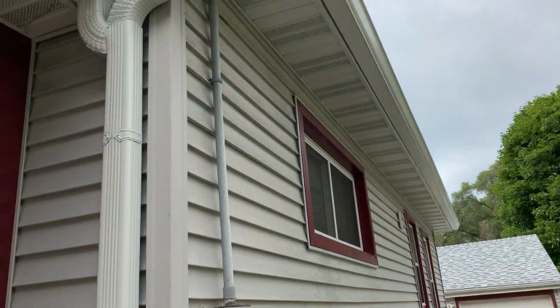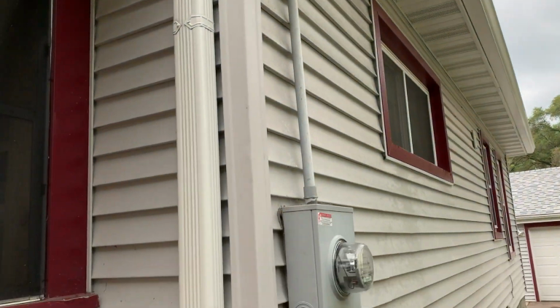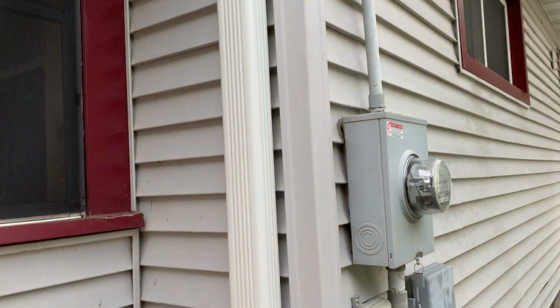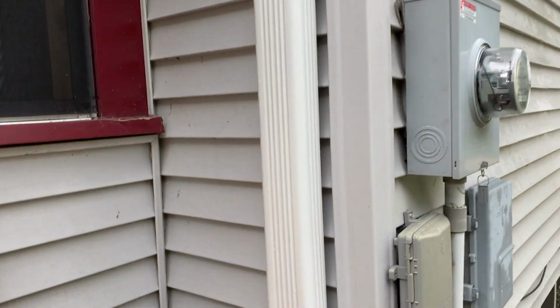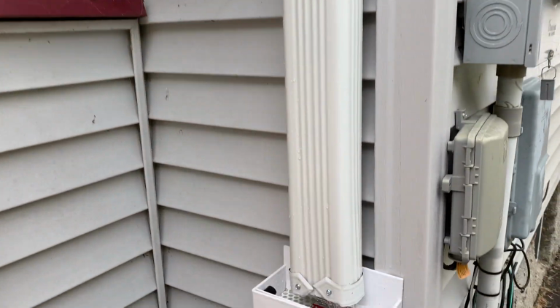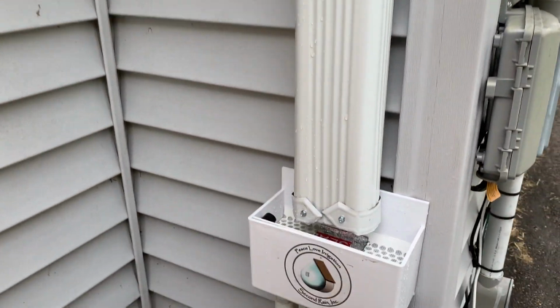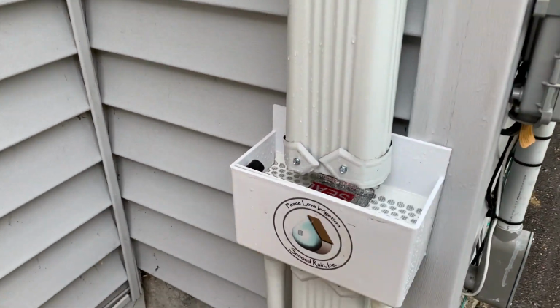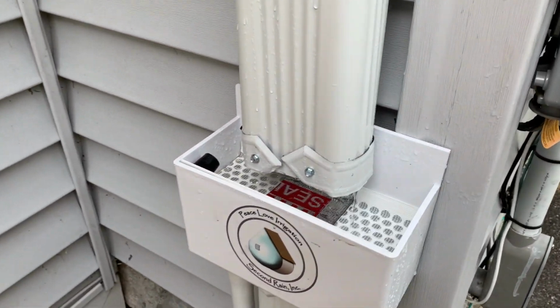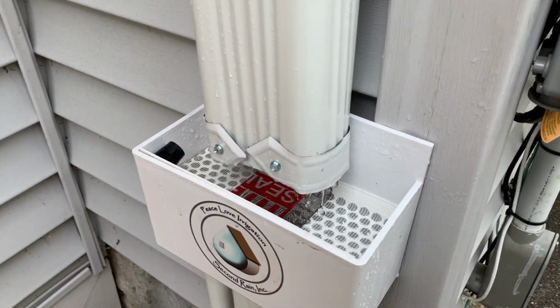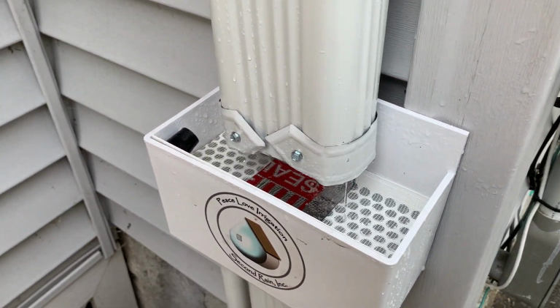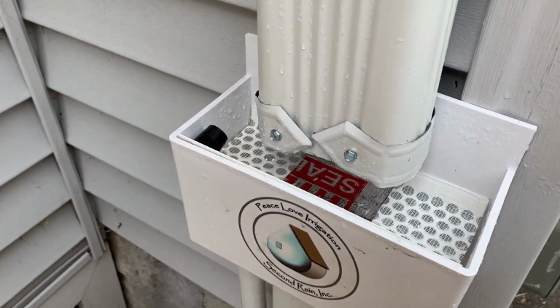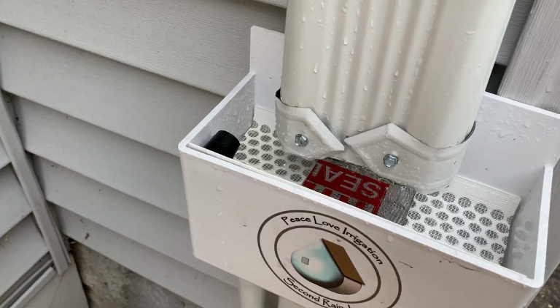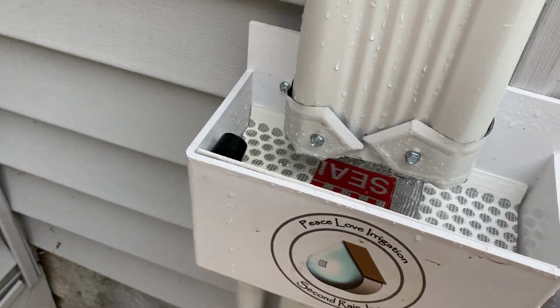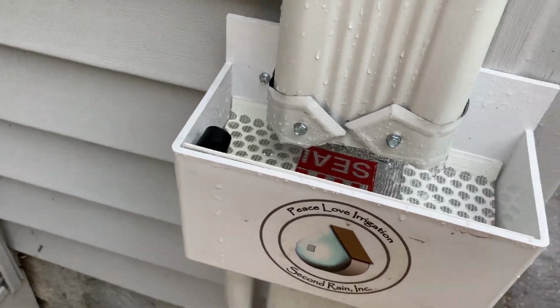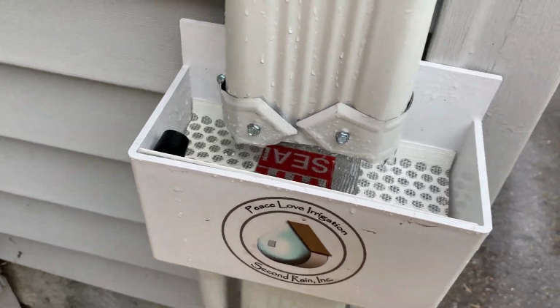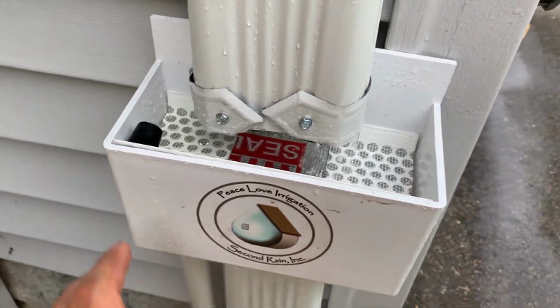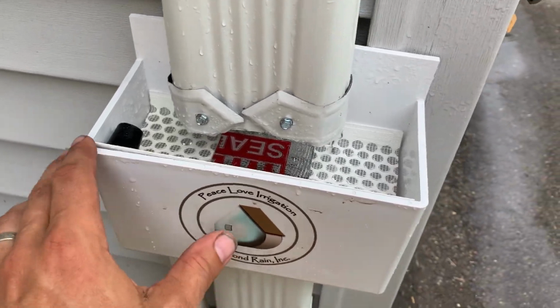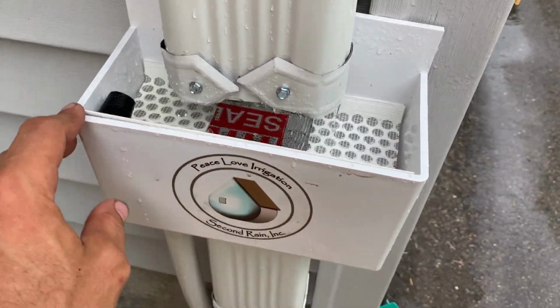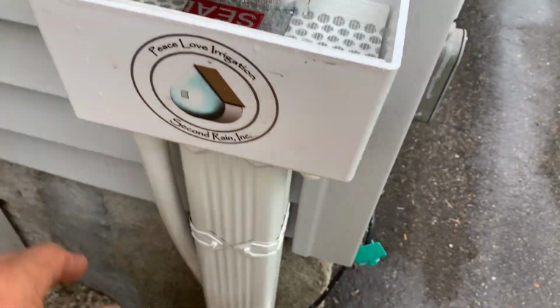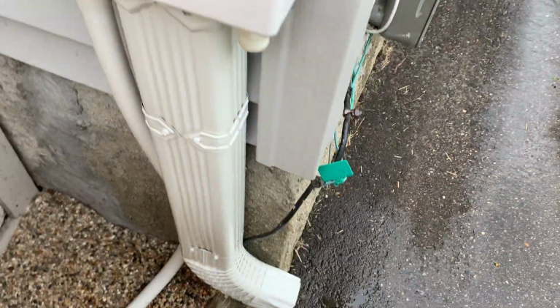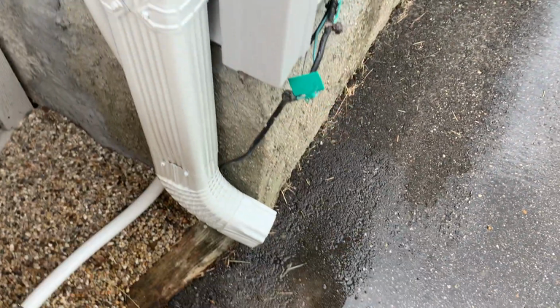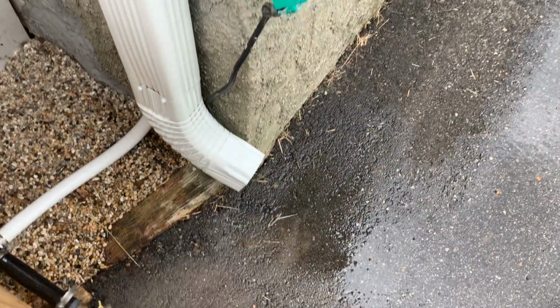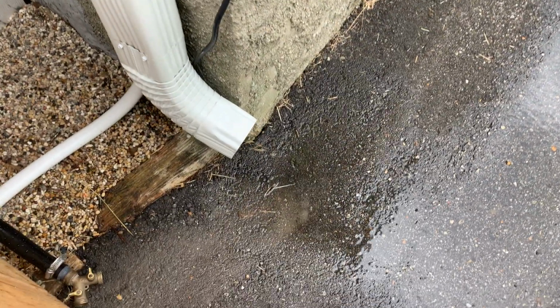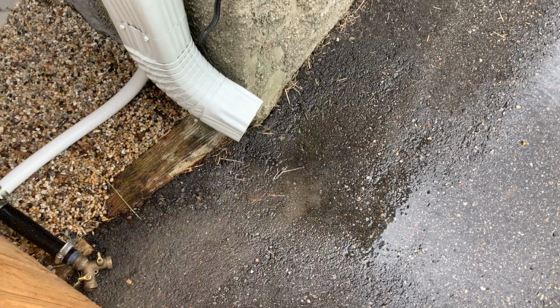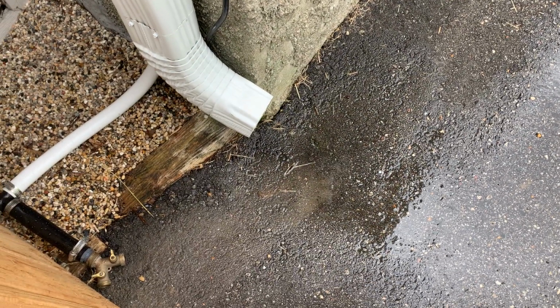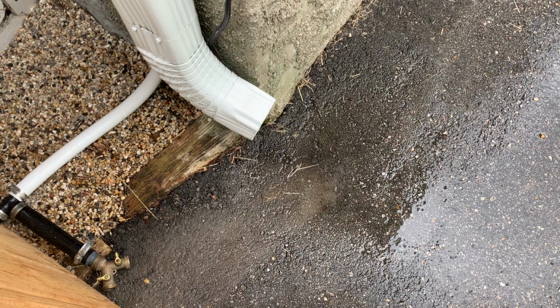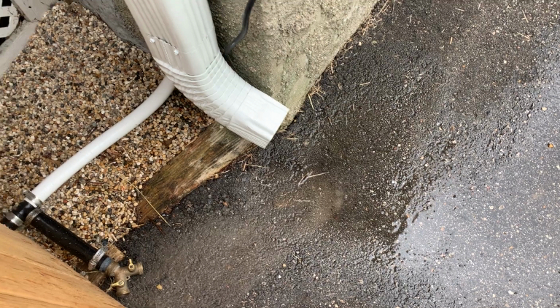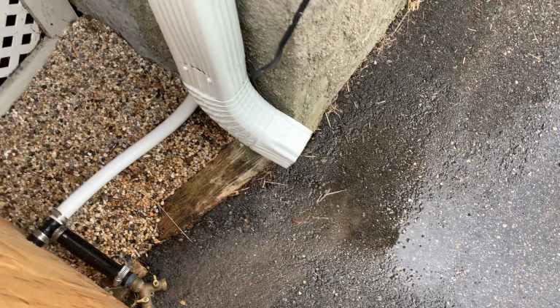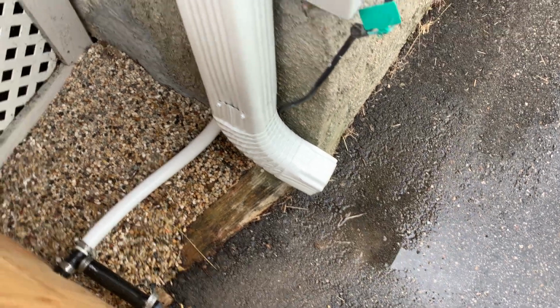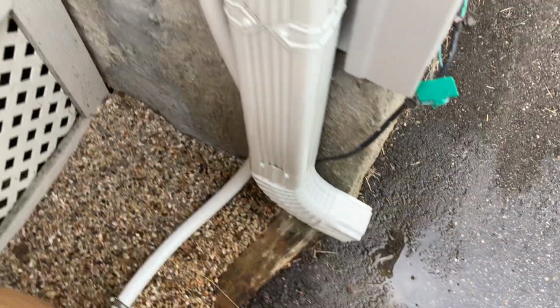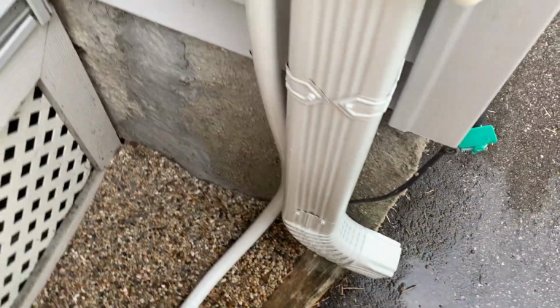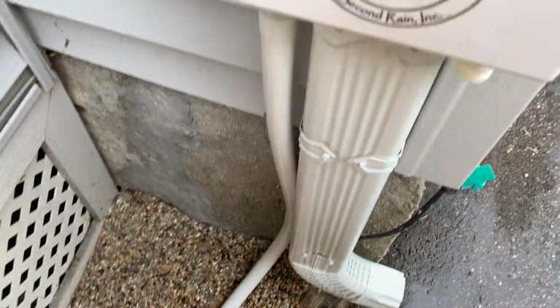All right, tested it, sprayed some hose water on the roof. It's working, got it flowing in and we got just drips coming out.